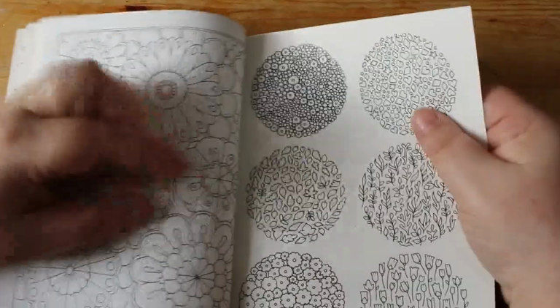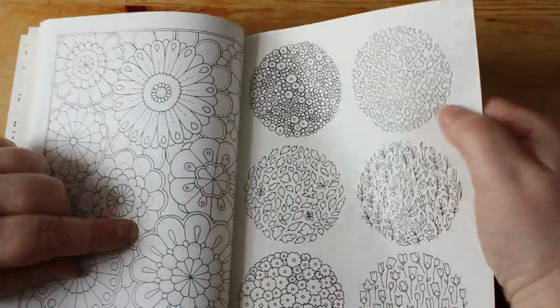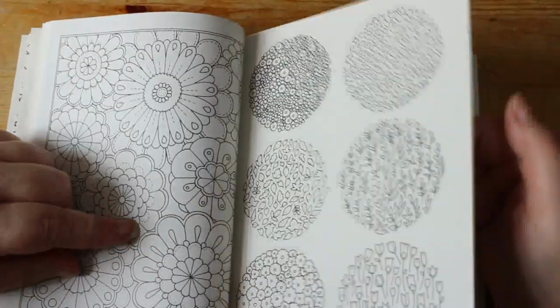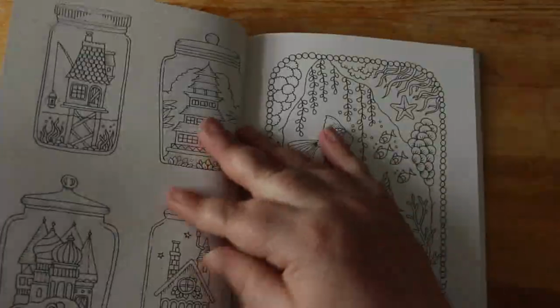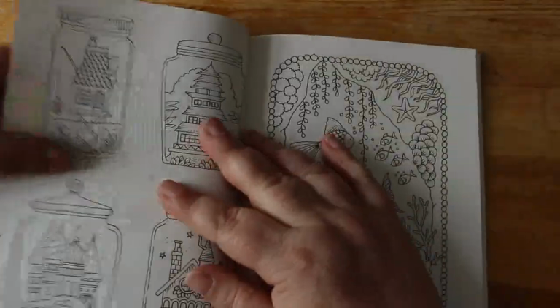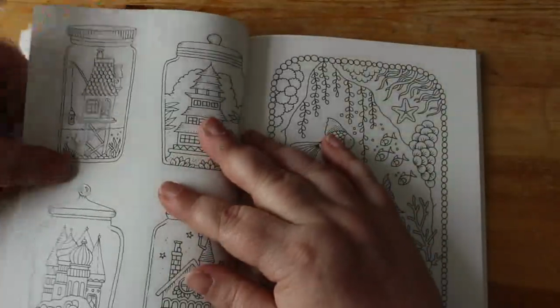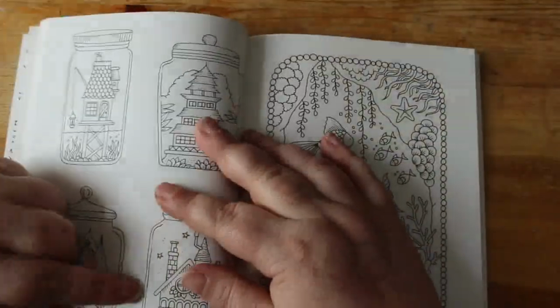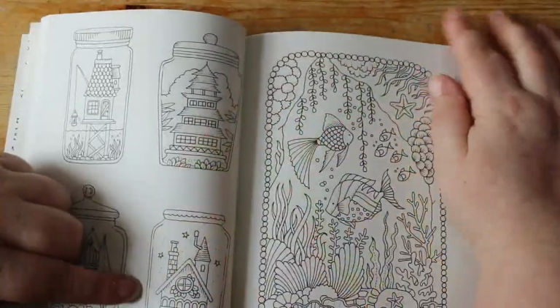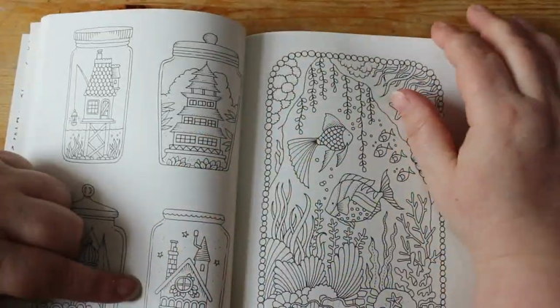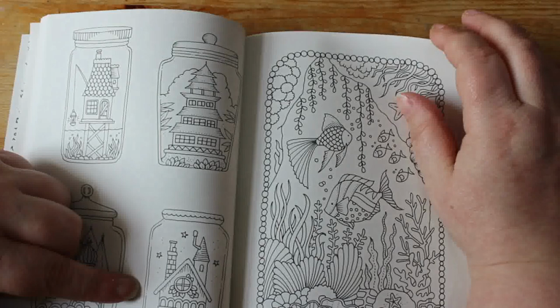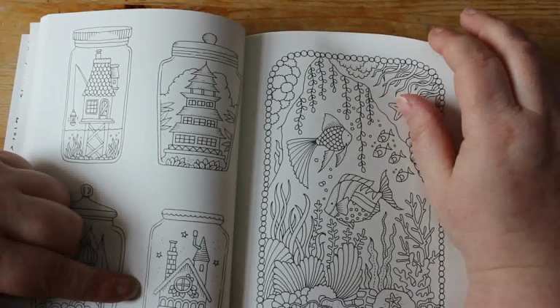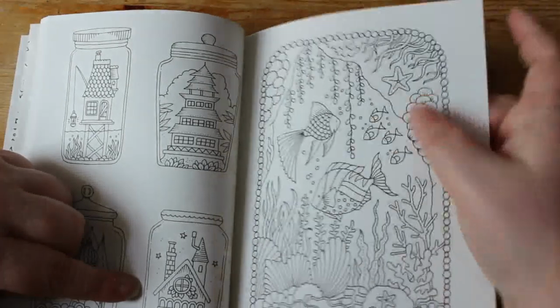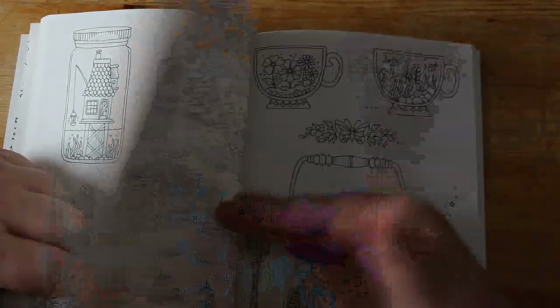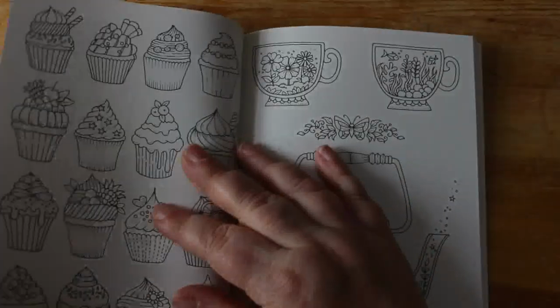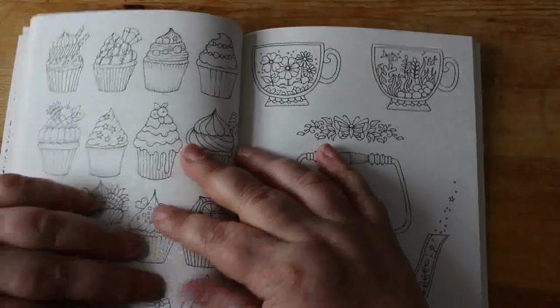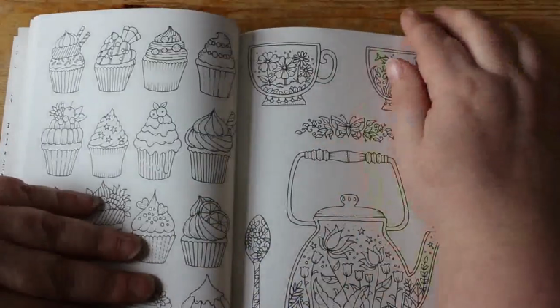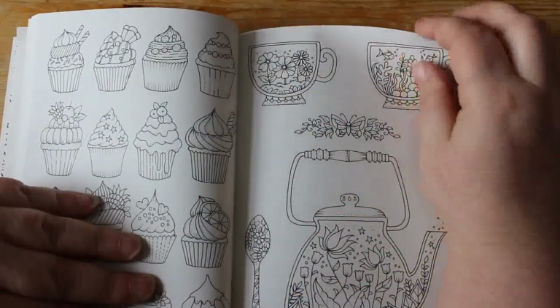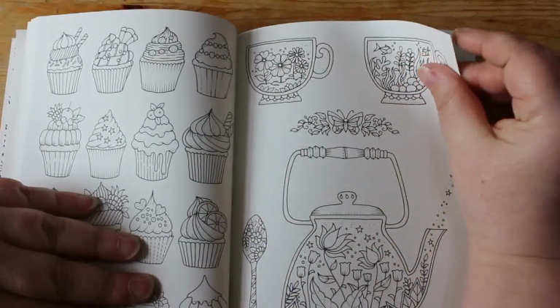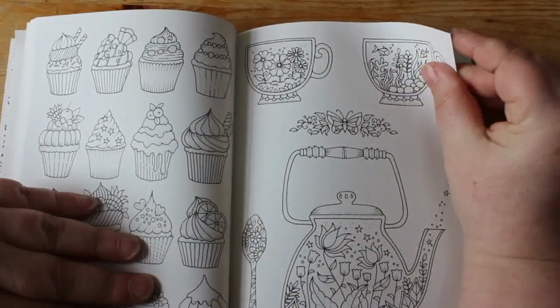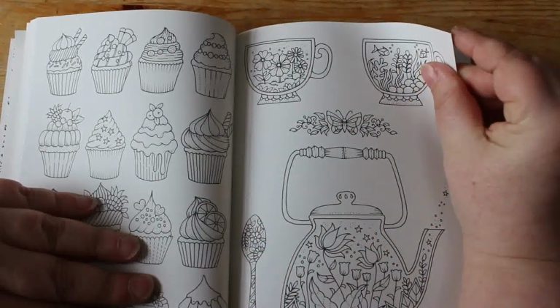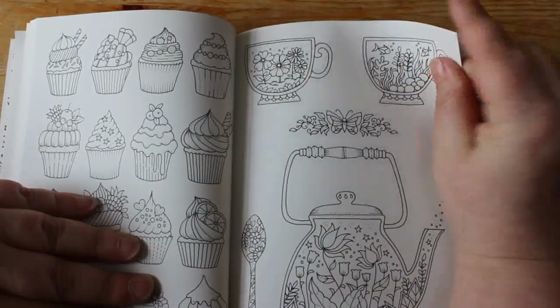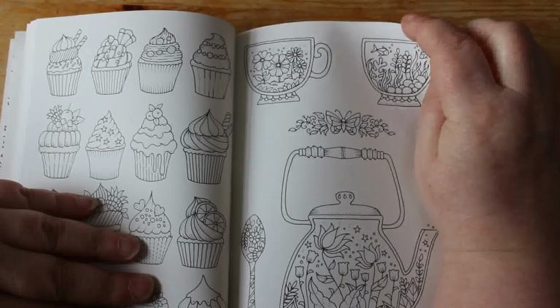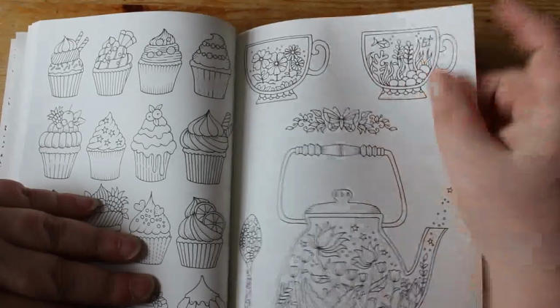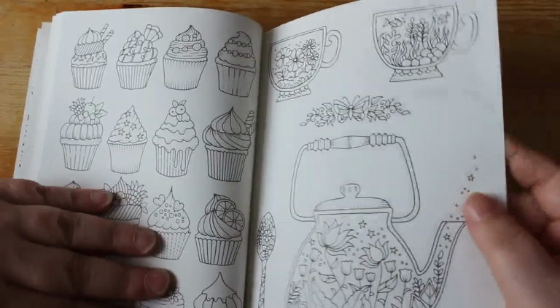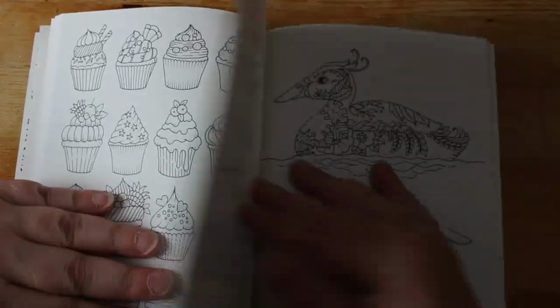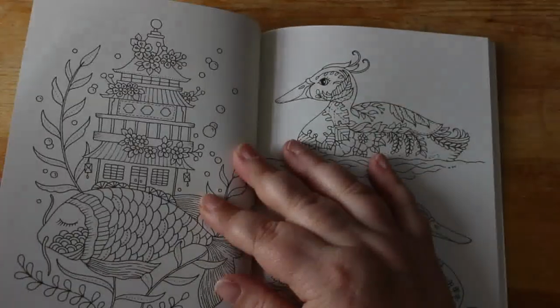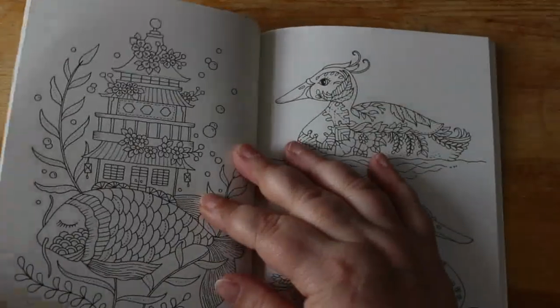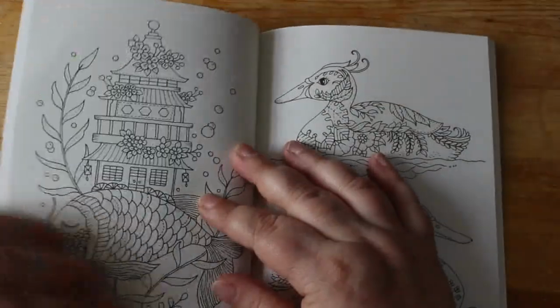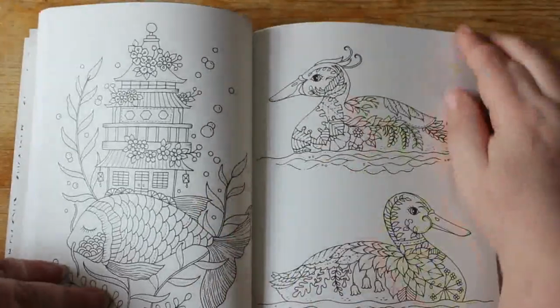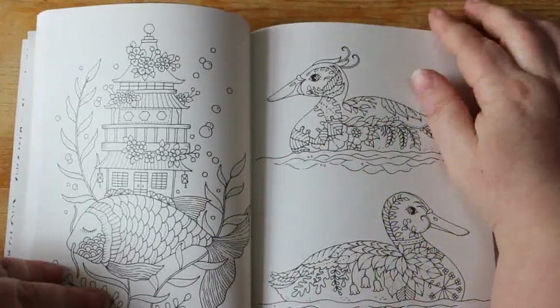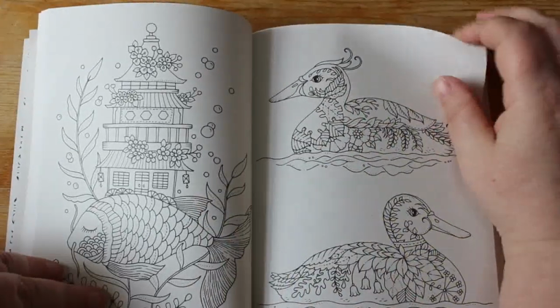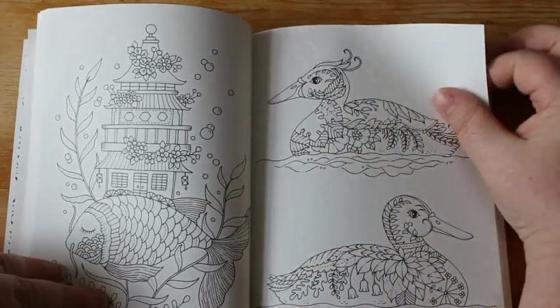I quite like that one. In jars. I like the fish in the house — that's quite nice.